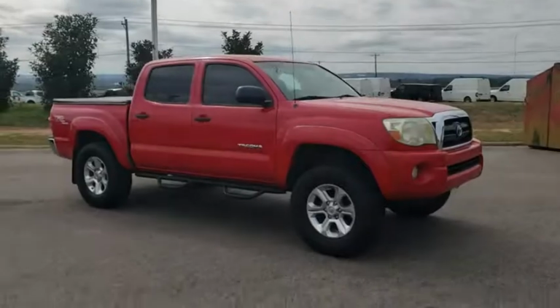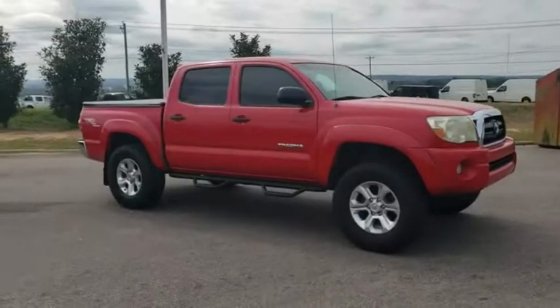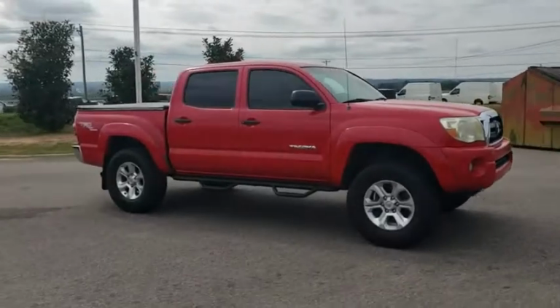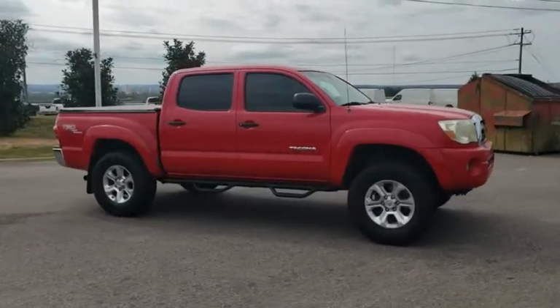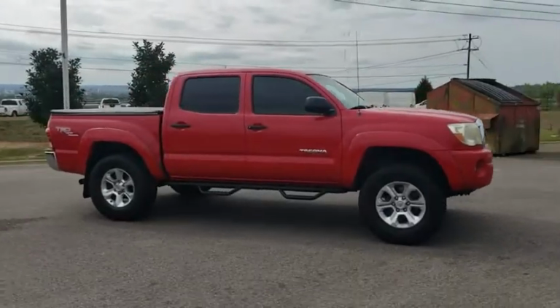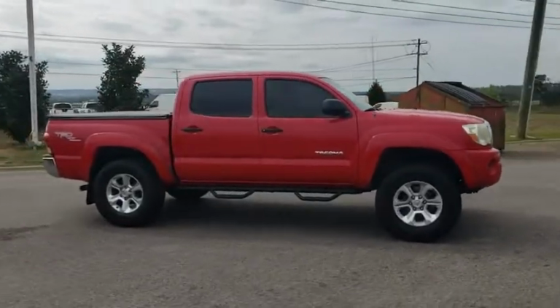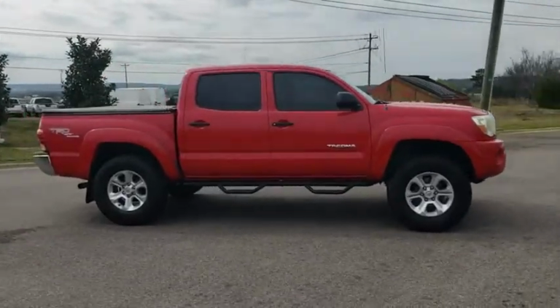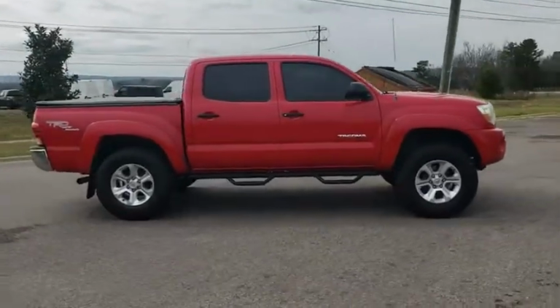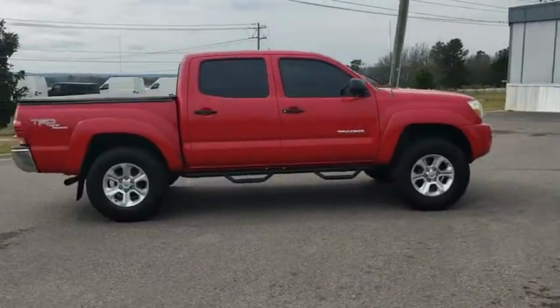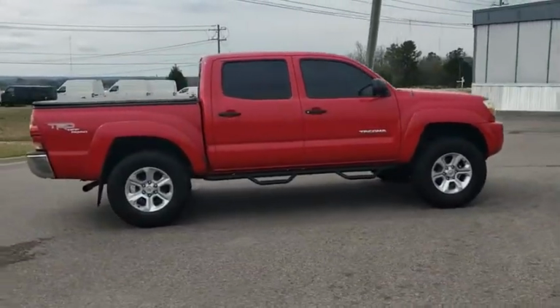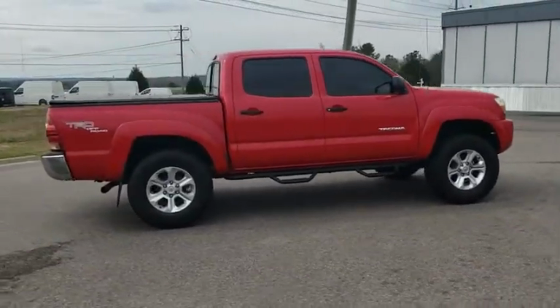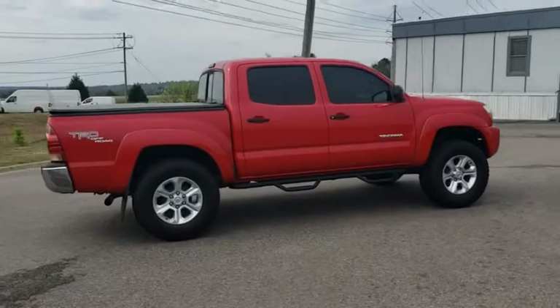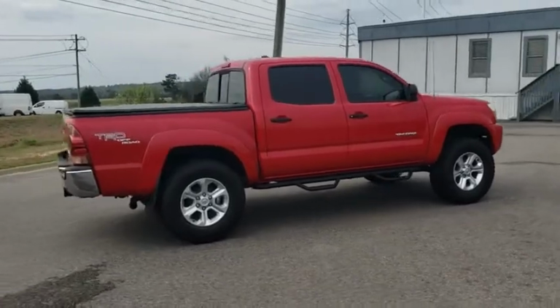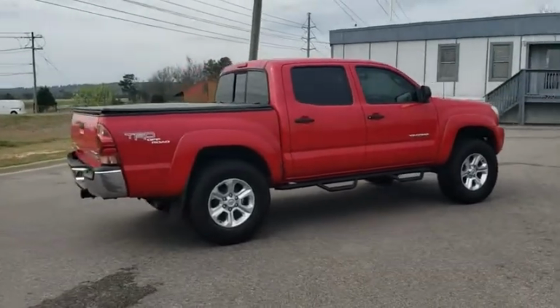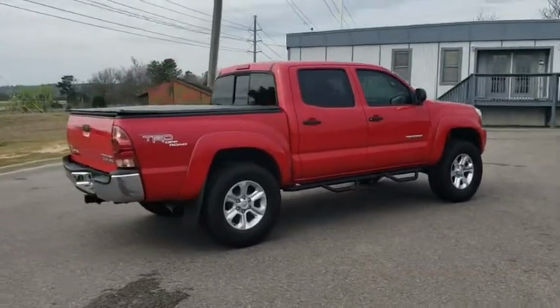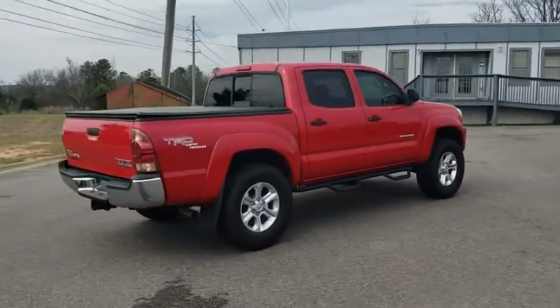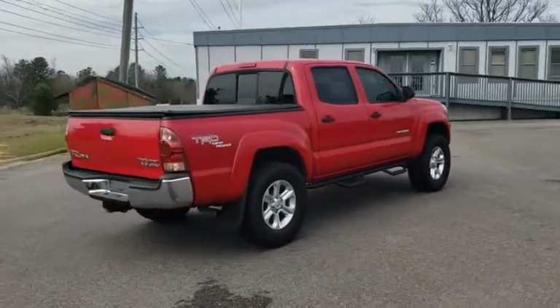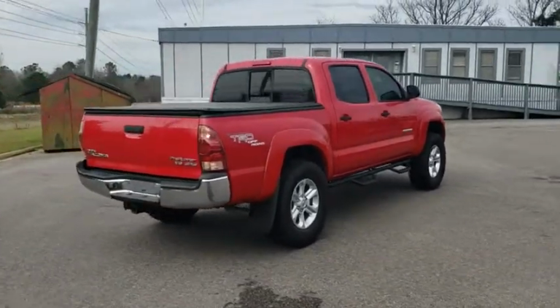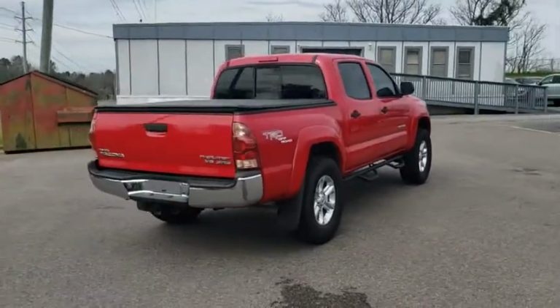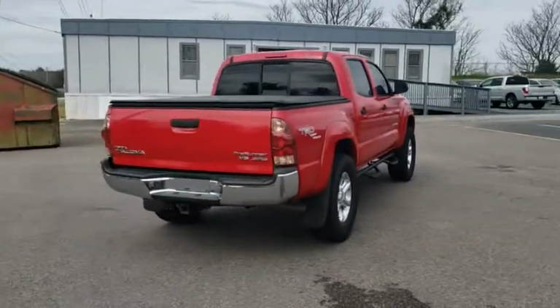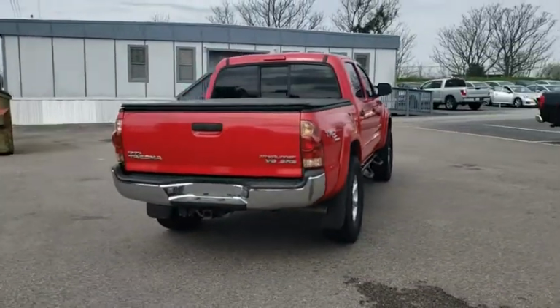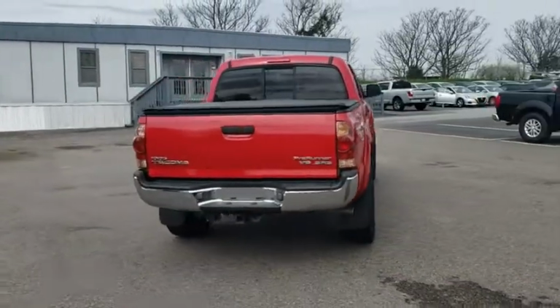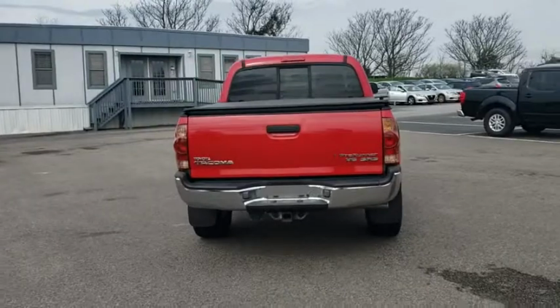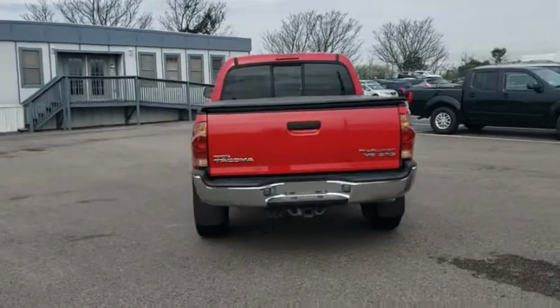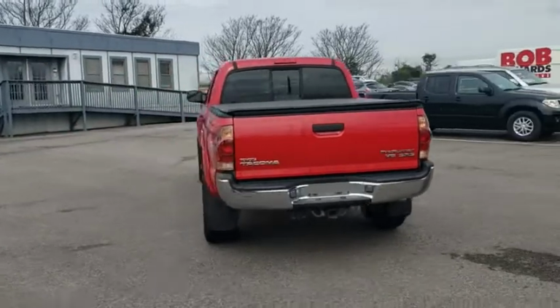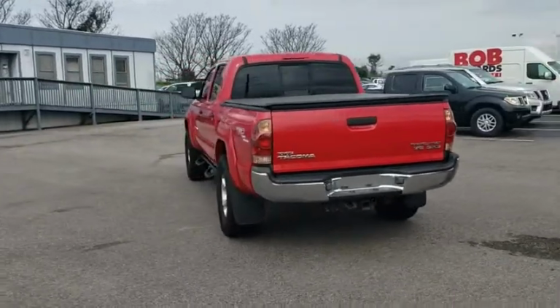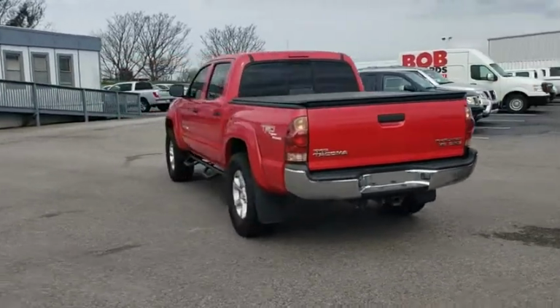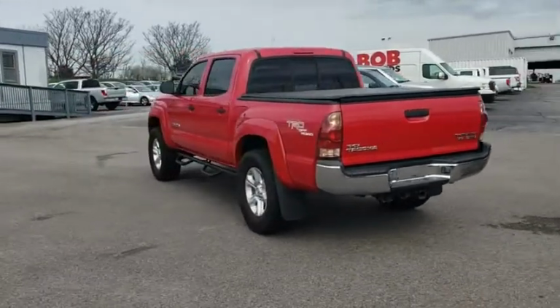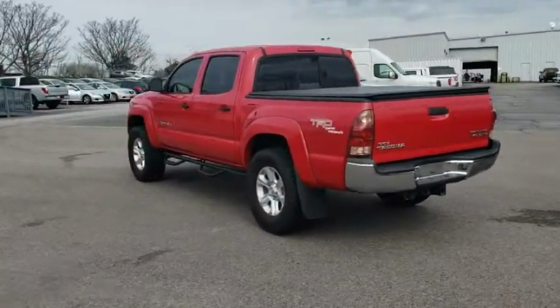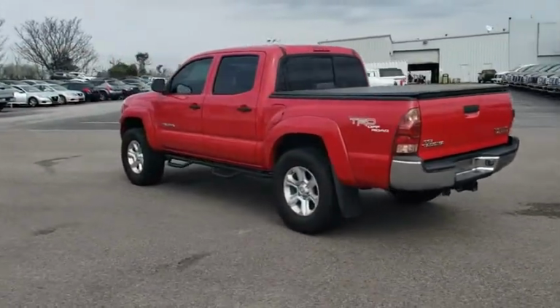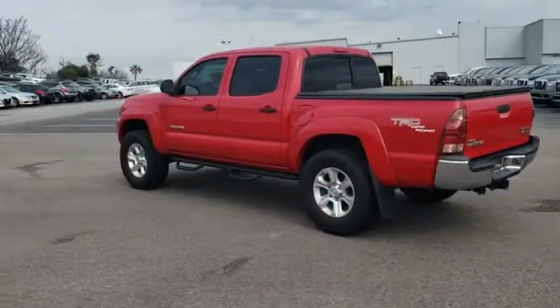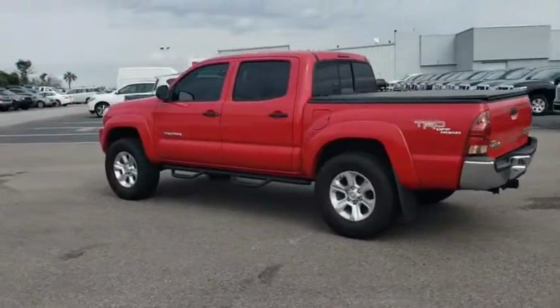The 2007 Toyota Tacoma boasts a roomy interior, a powerful V6 option, and excellent off-road capability, and has been named the best-selling compact pickup by Motorintelligence.com five years in a row.